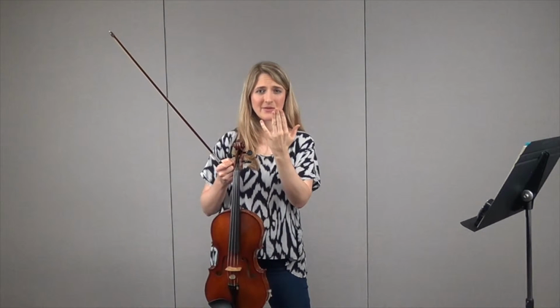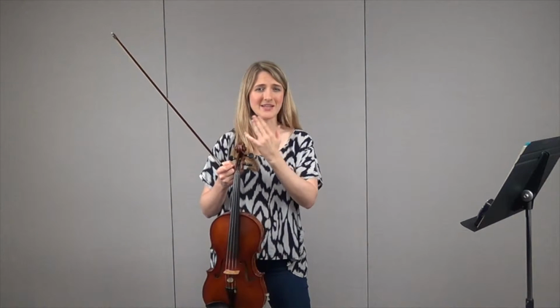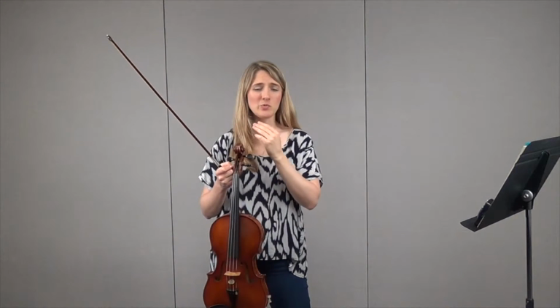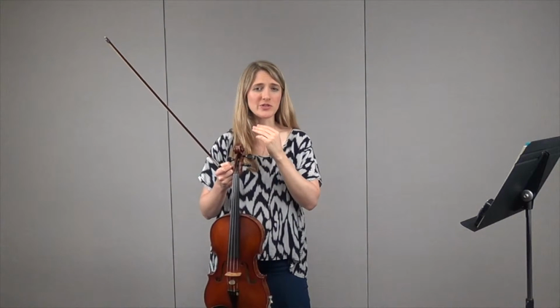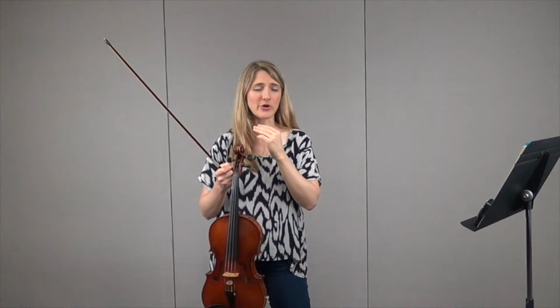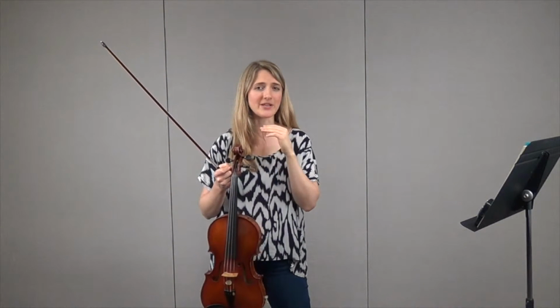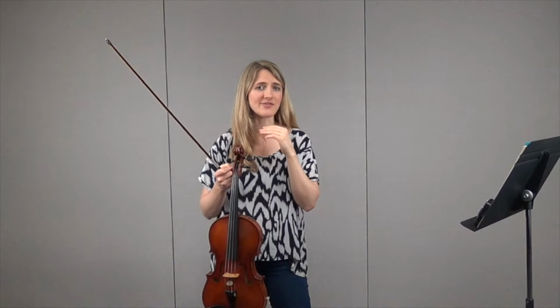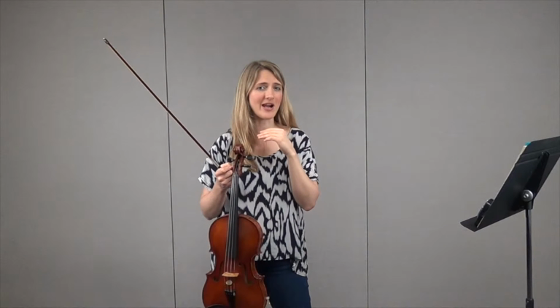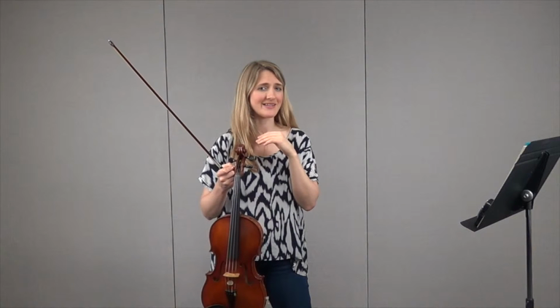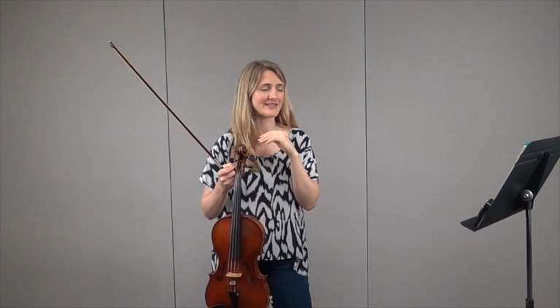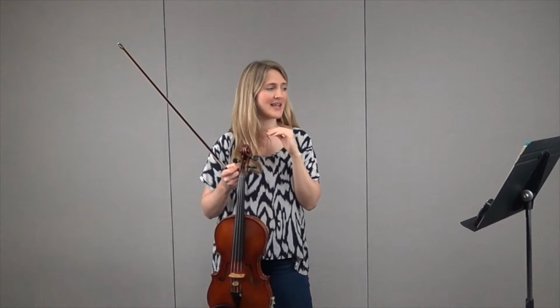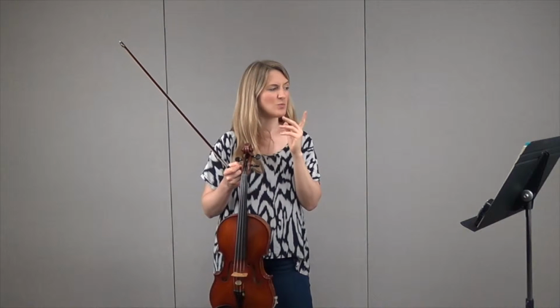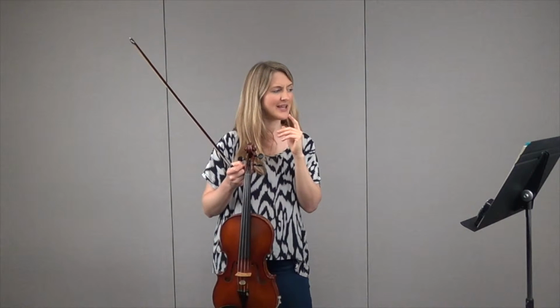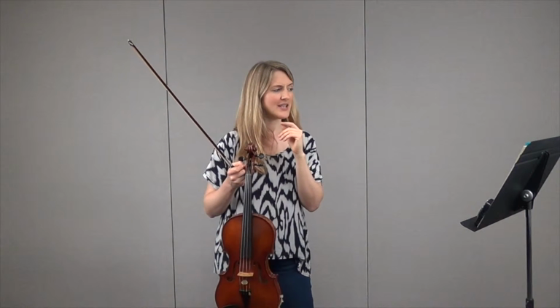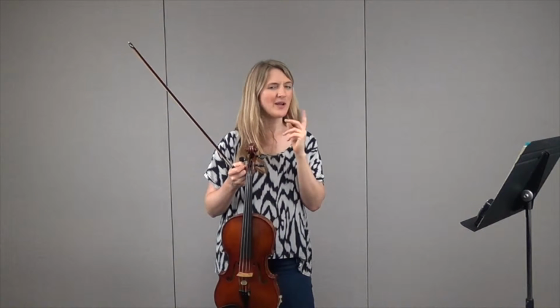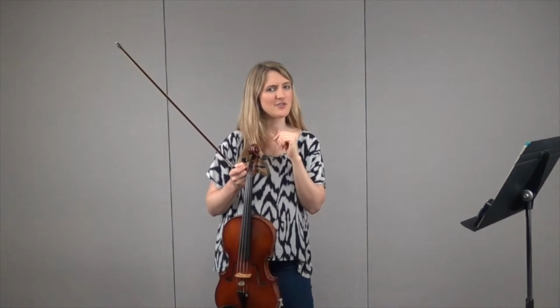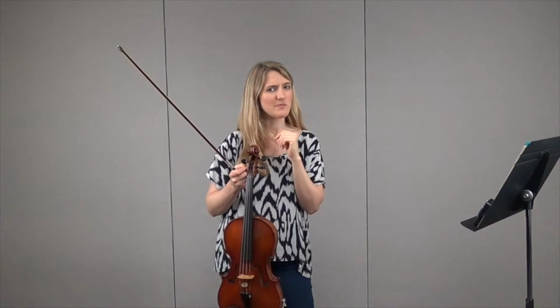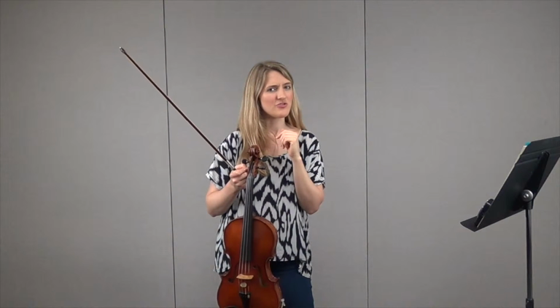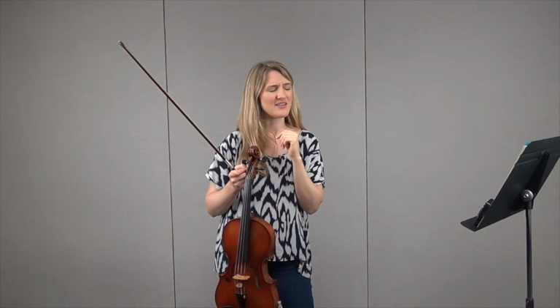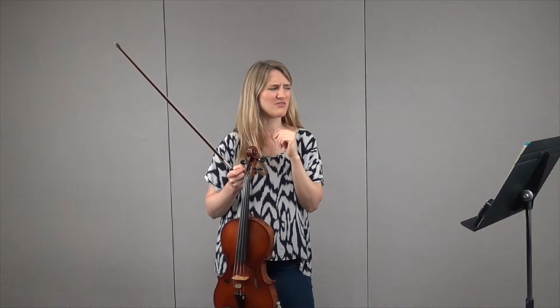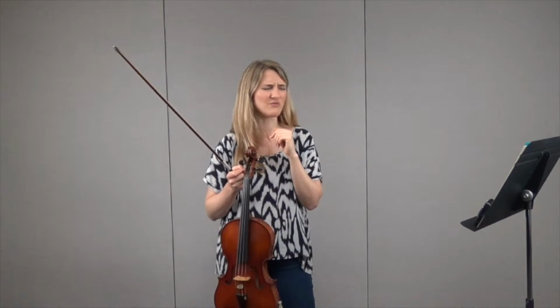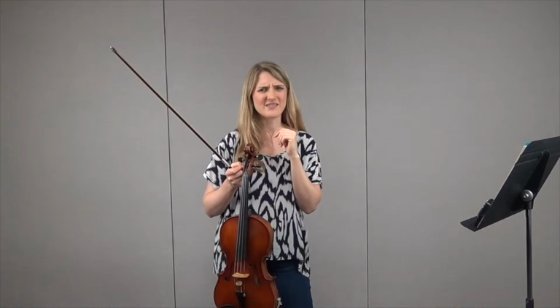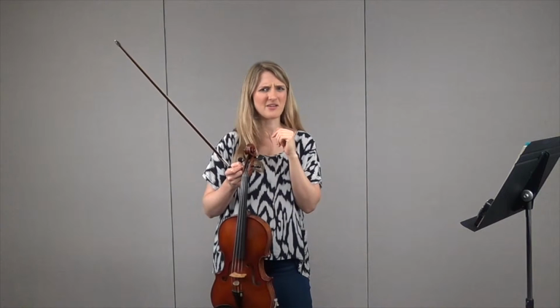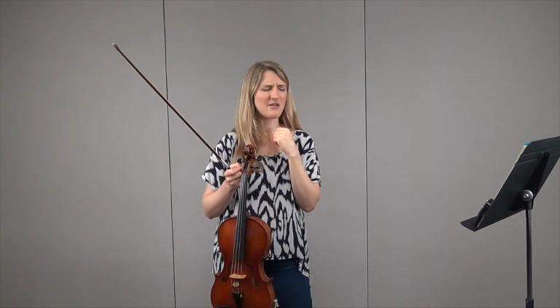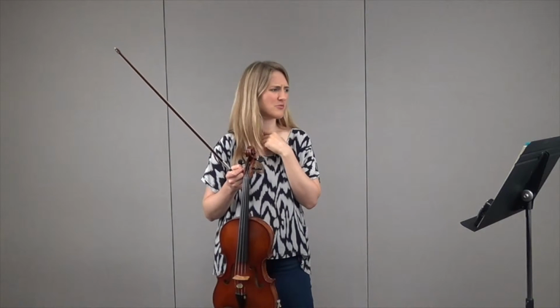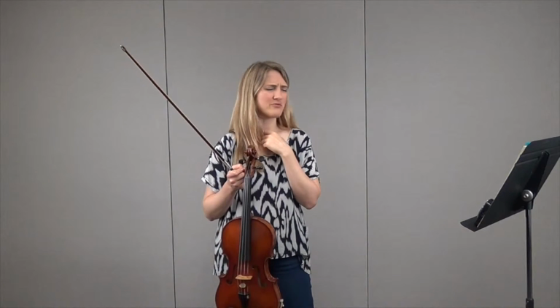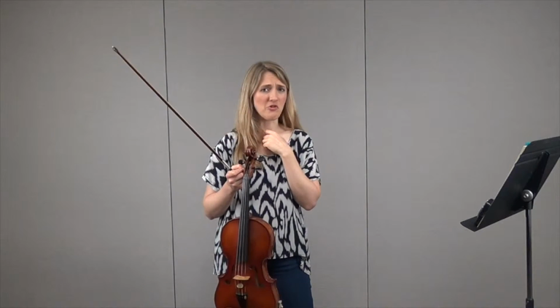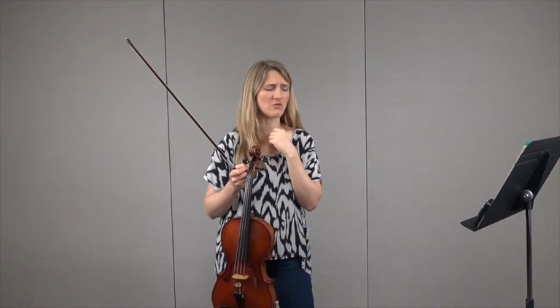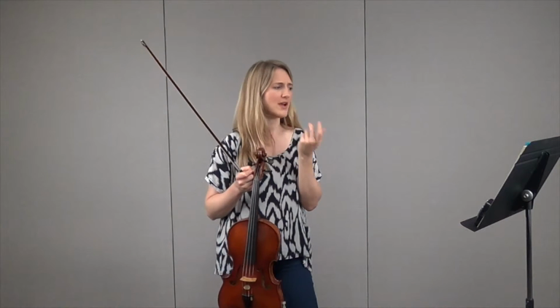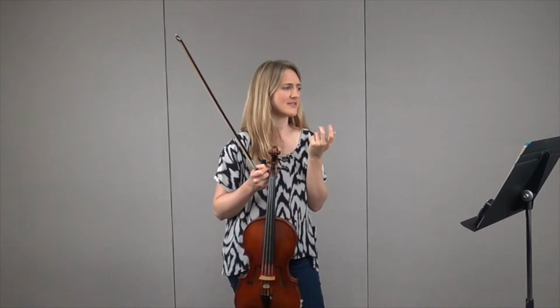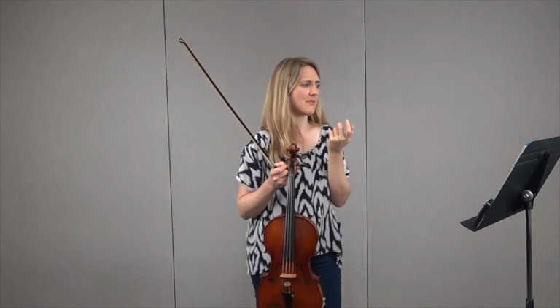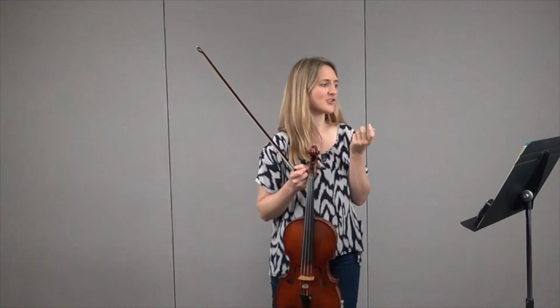I'm going to tell you which ones those are, because as you're practicing this and you play it, you might get to those measures and think, 'Oh, that doesn't sound right. I don't know what I'm doing wrong. Why does that not match?'